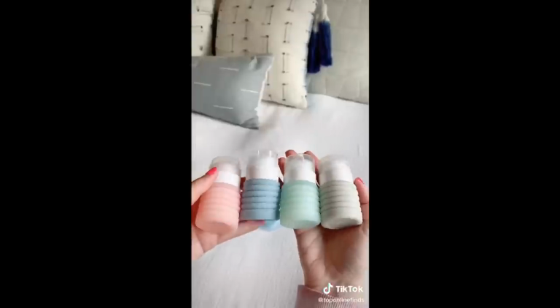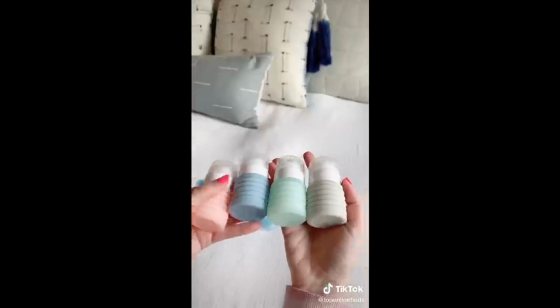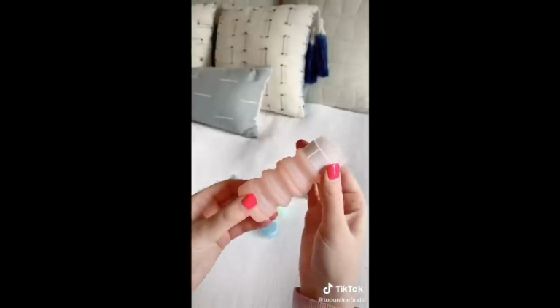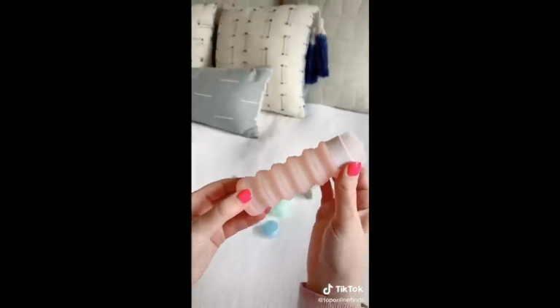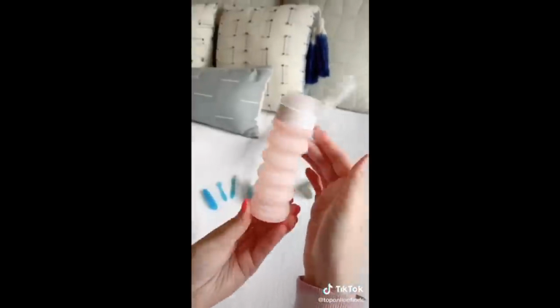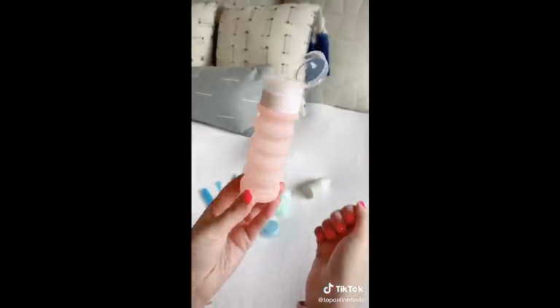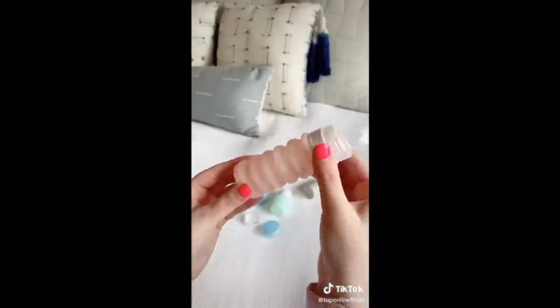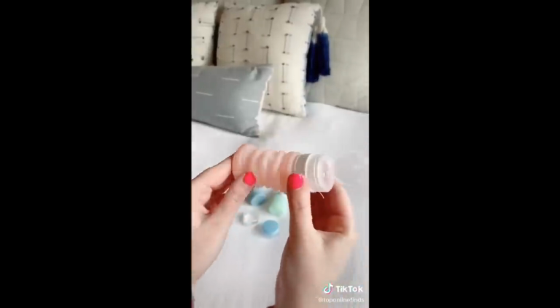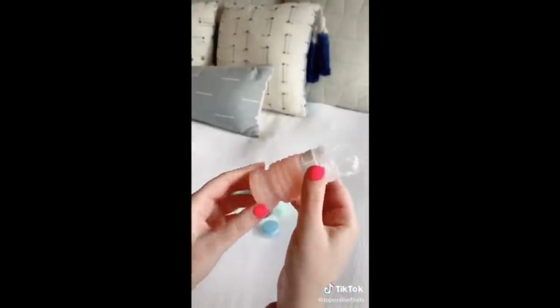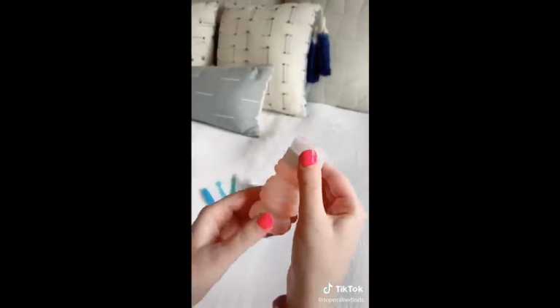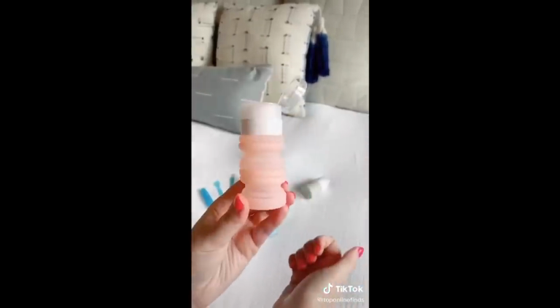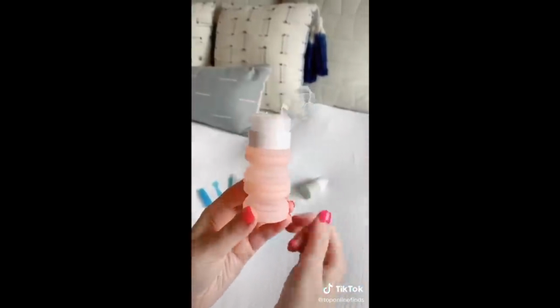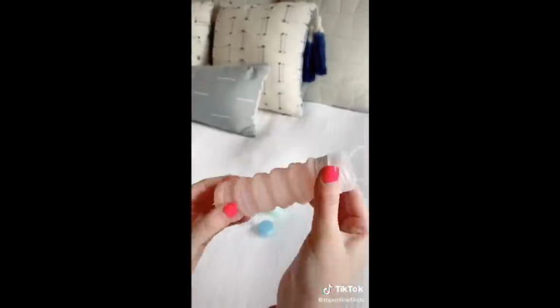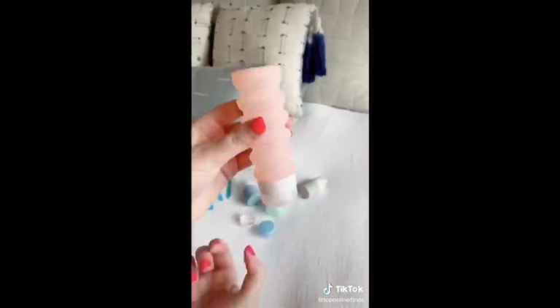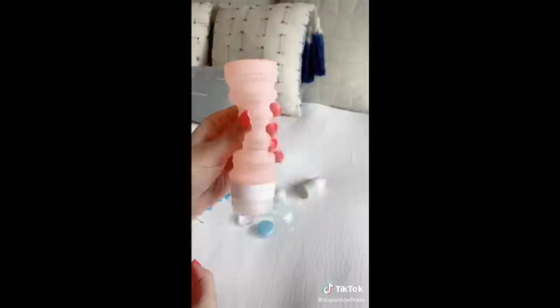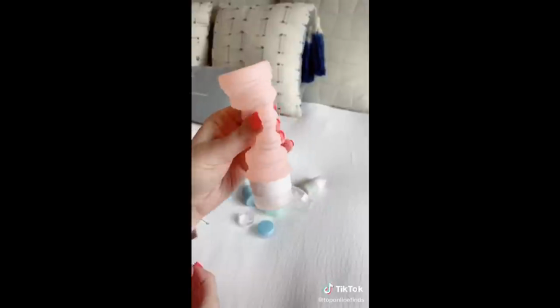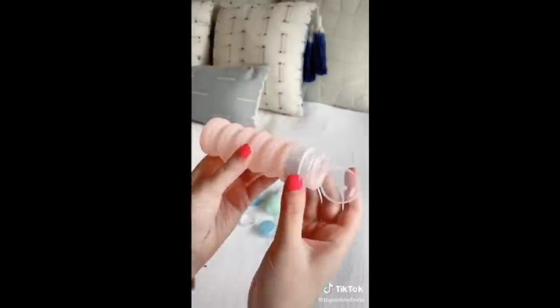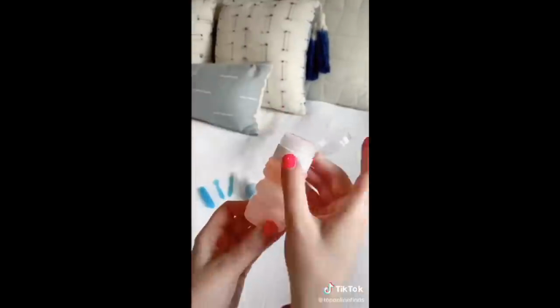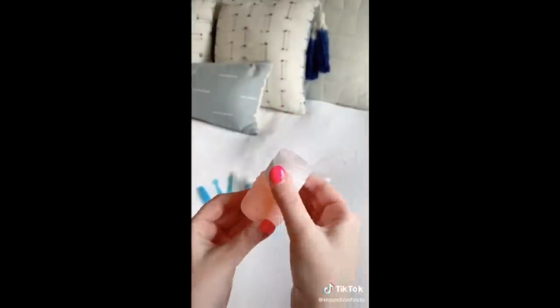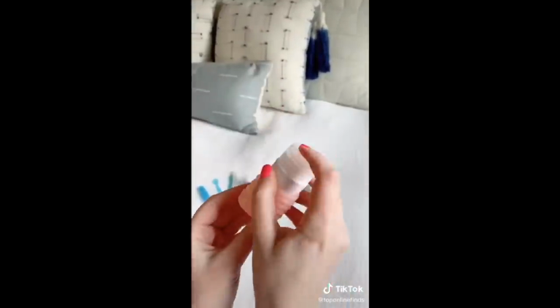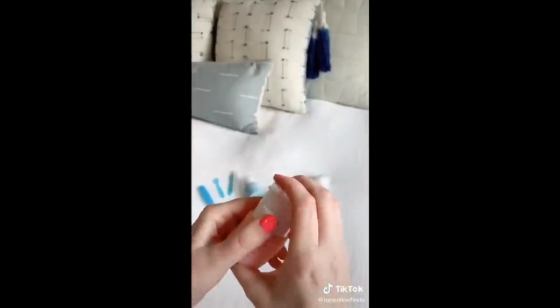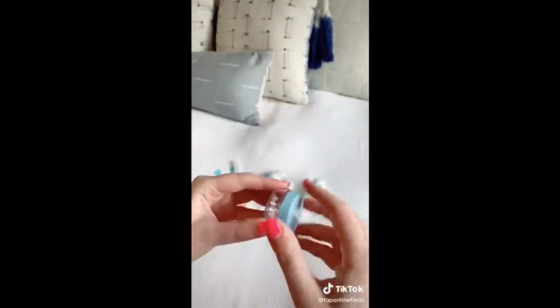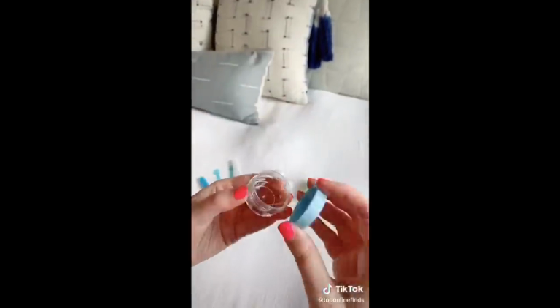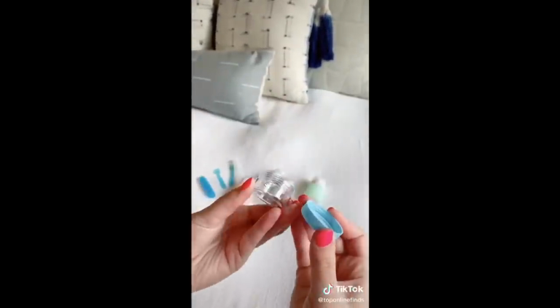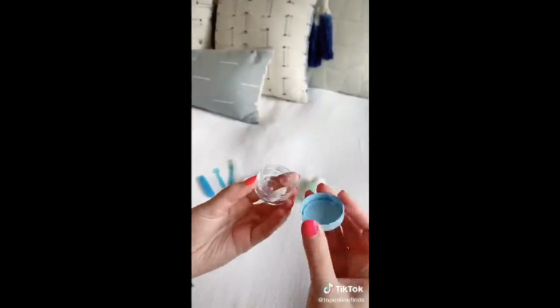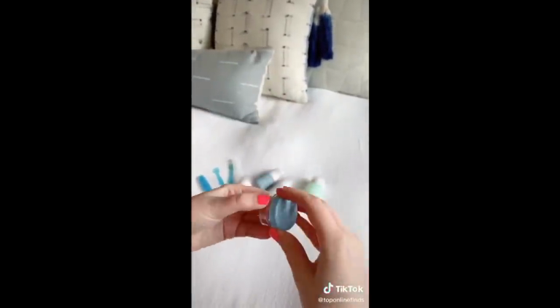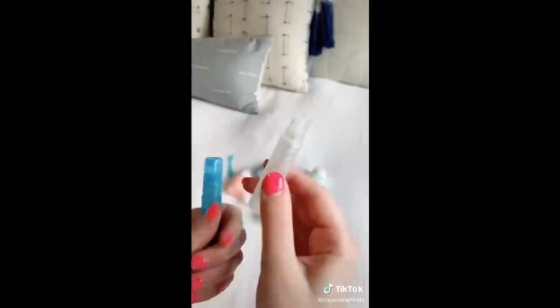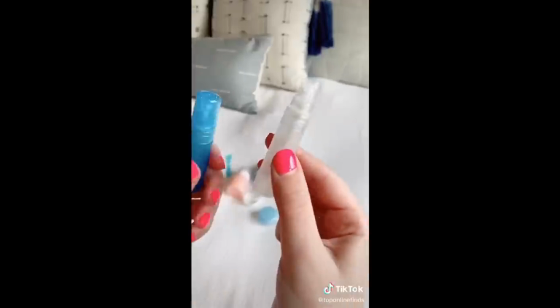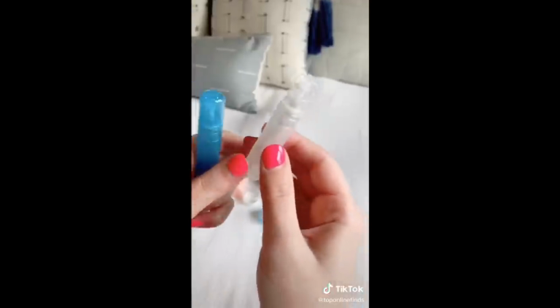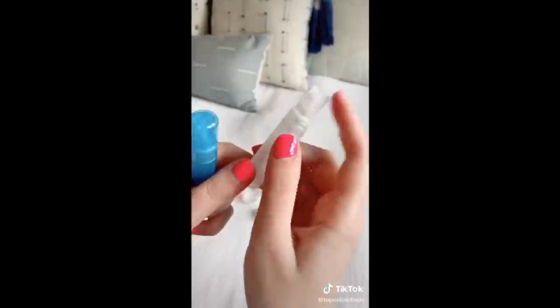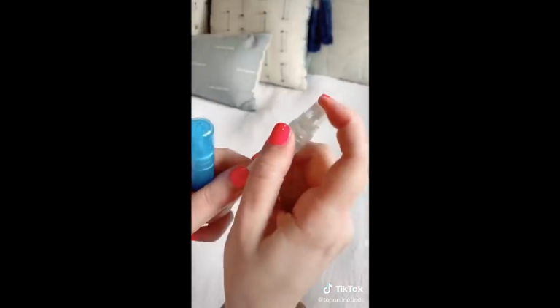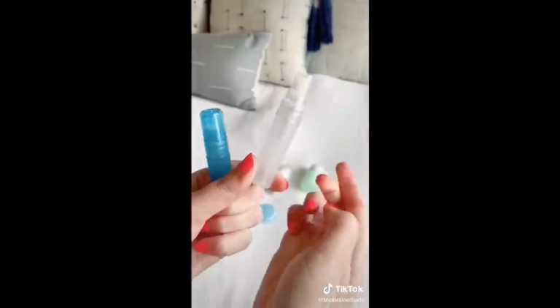These expandable toiletry bottles are really nice because you can adjust them depending on how much liquid you need for your shampoo, conditioner, or anything. It also comes with little containers and spray bottles for perfume.